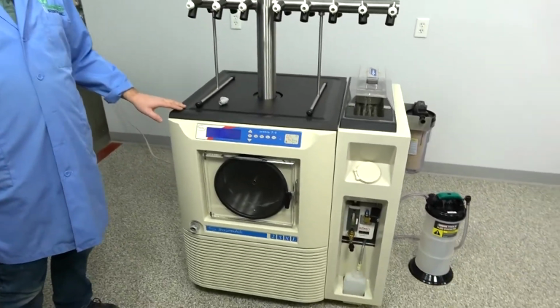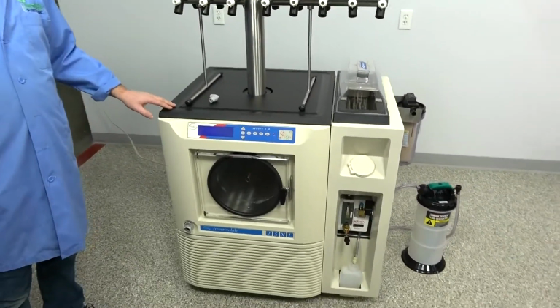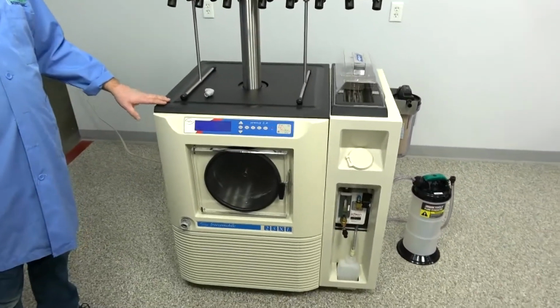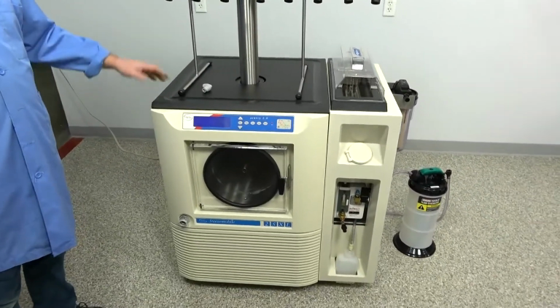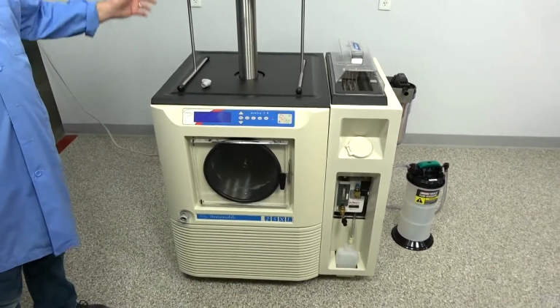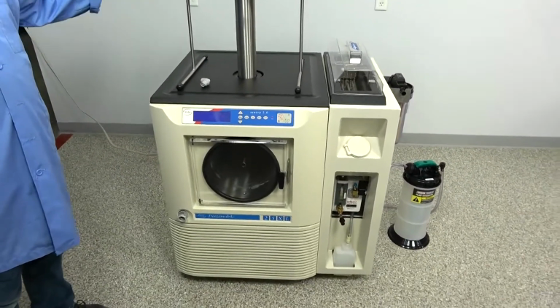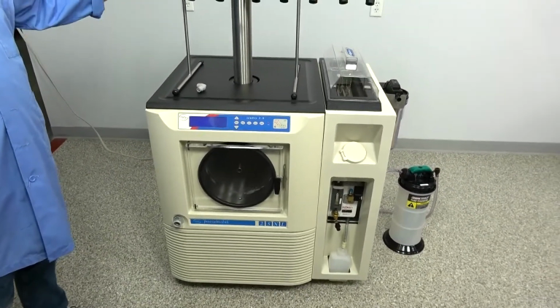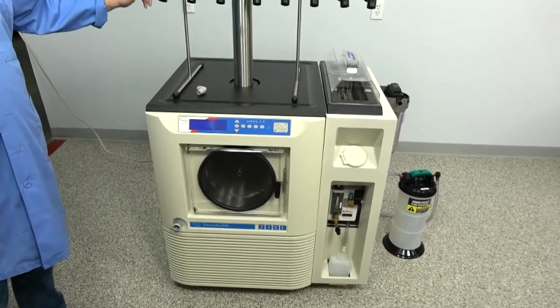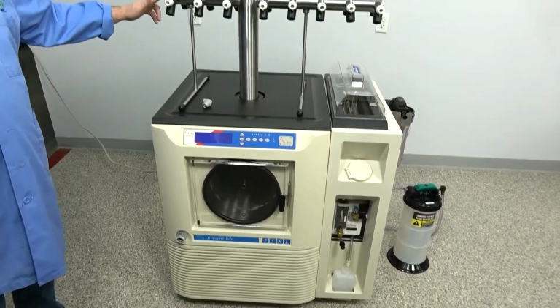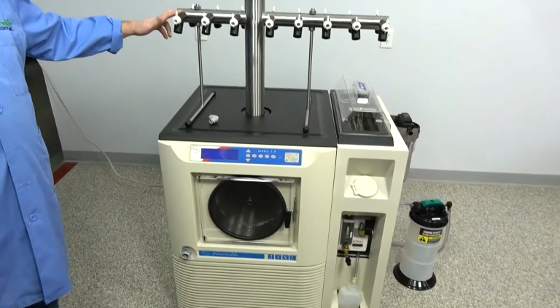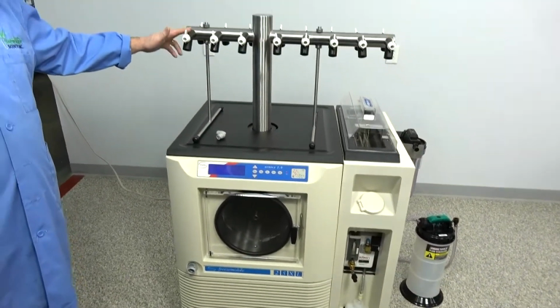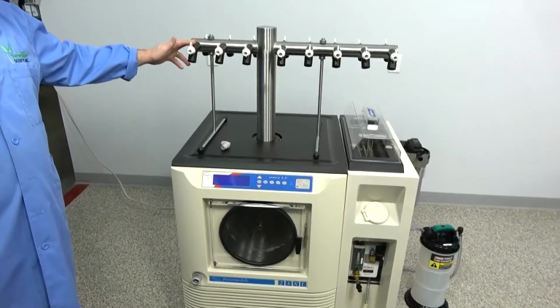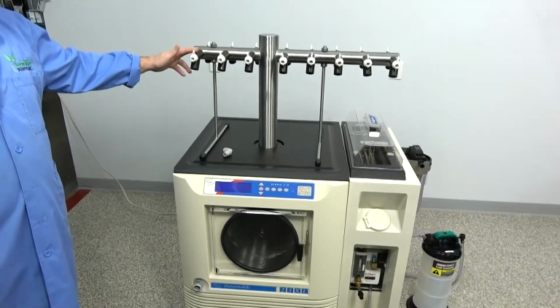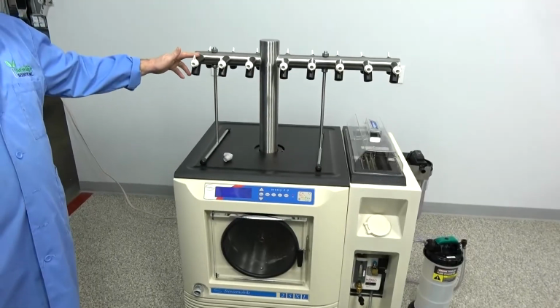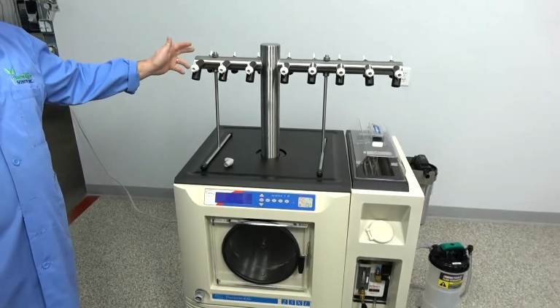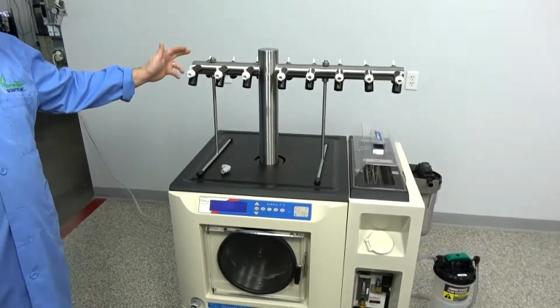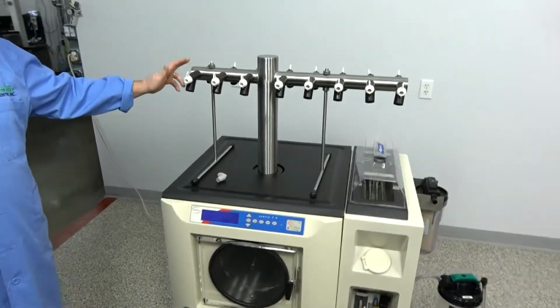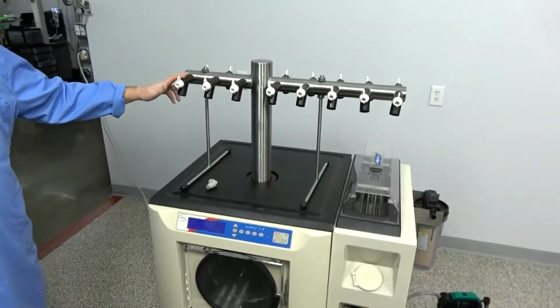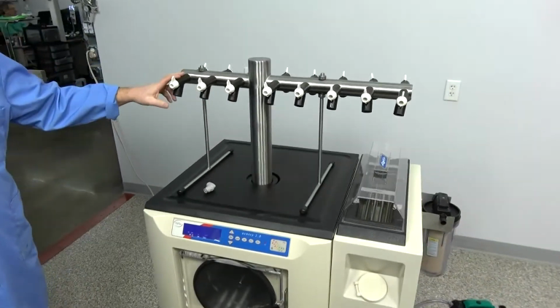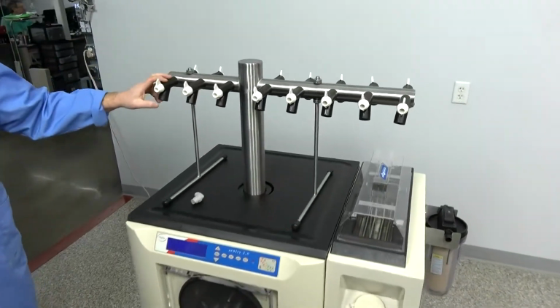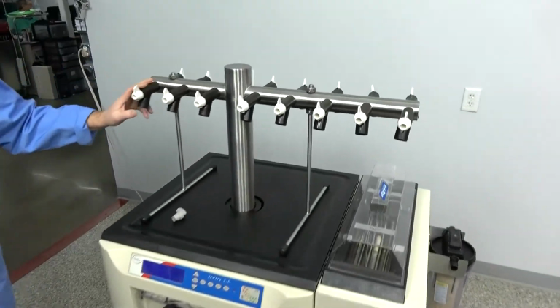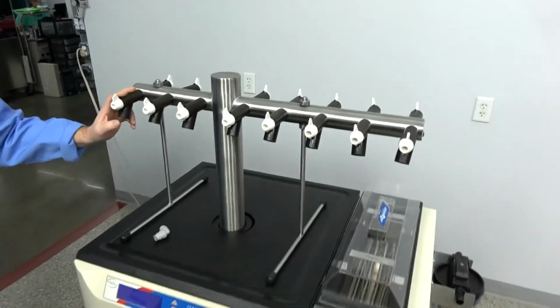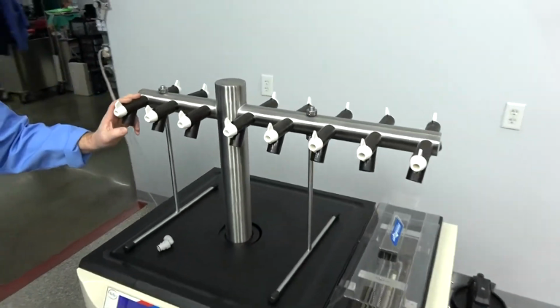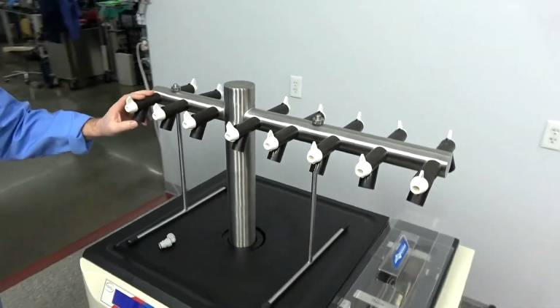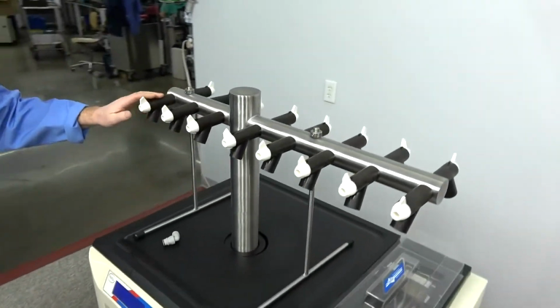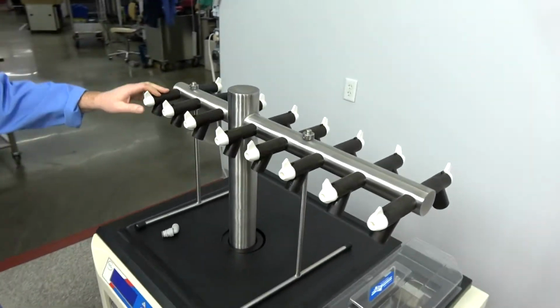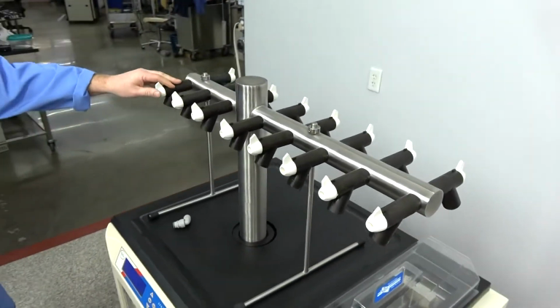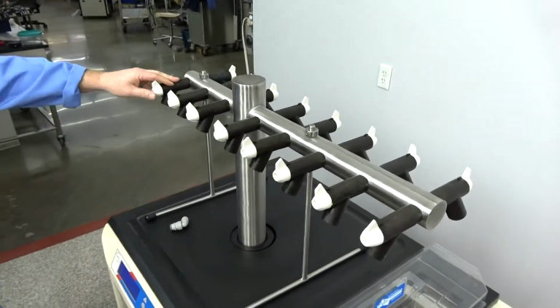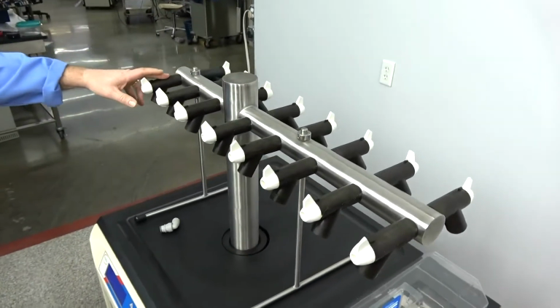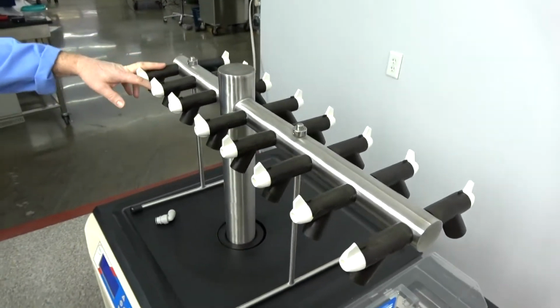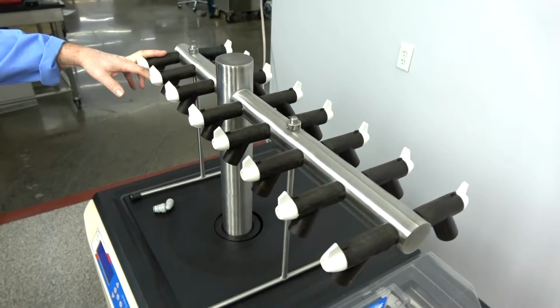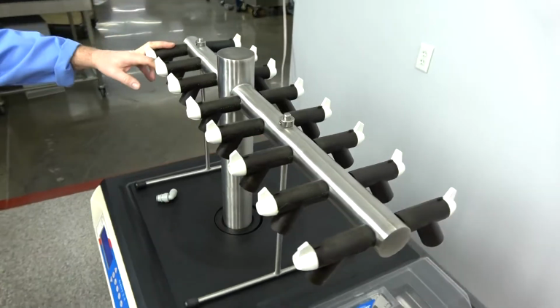It also comes with the TRE MANAVOLT, which has 16 included ports on it, with all the valves working great.